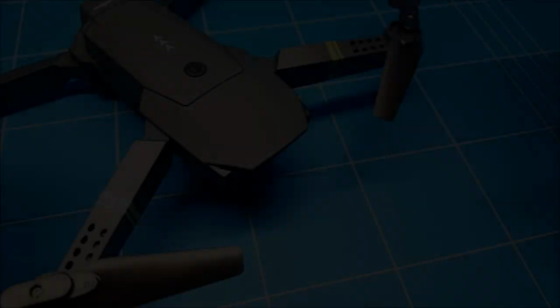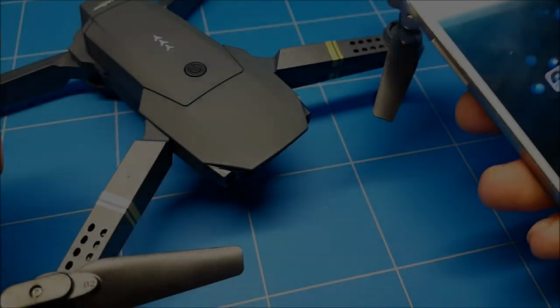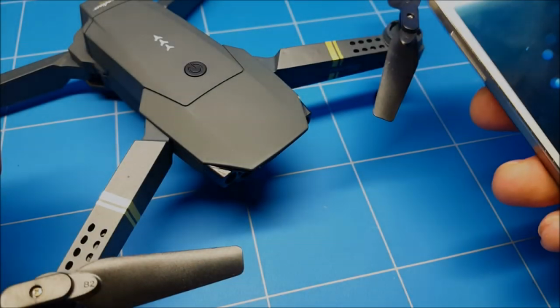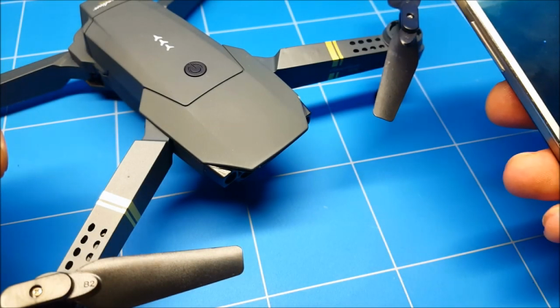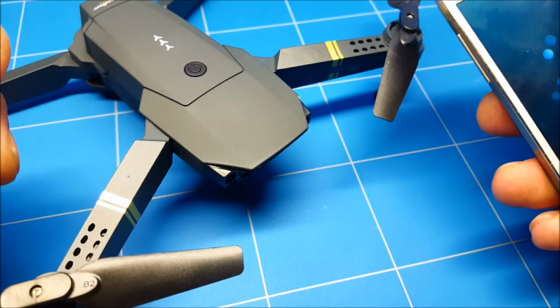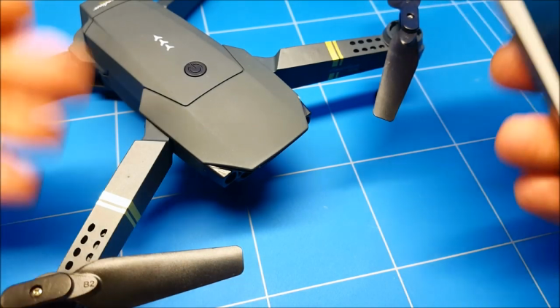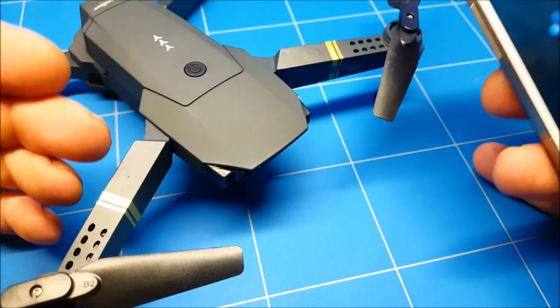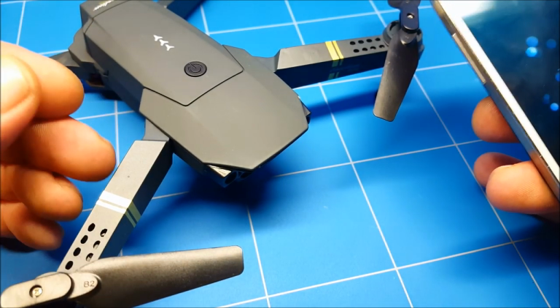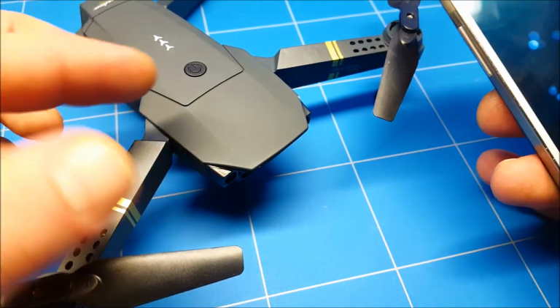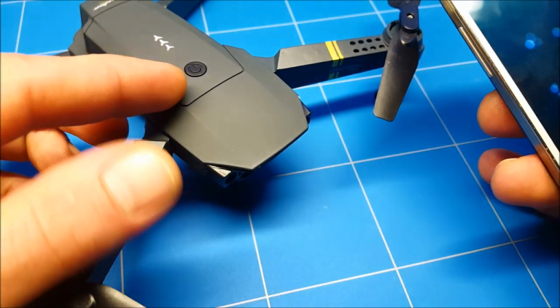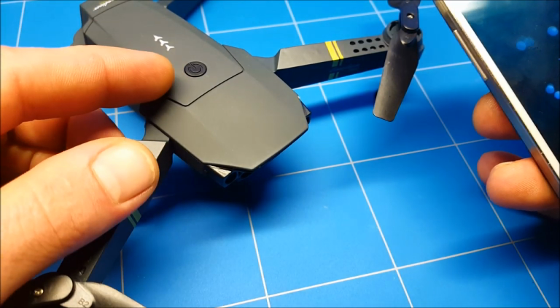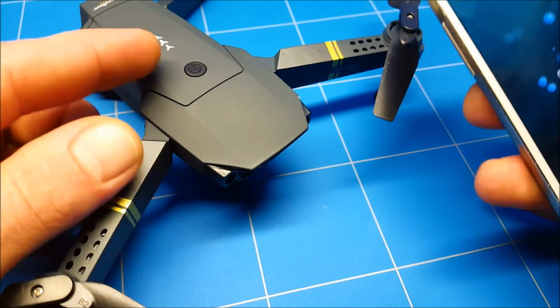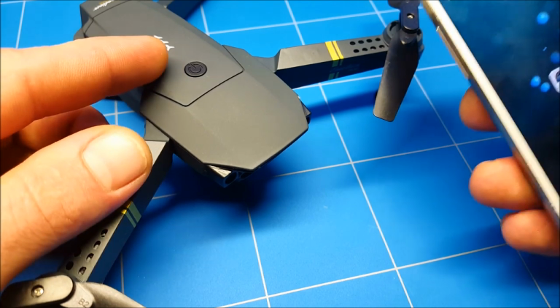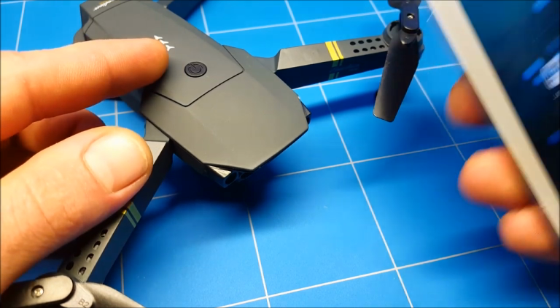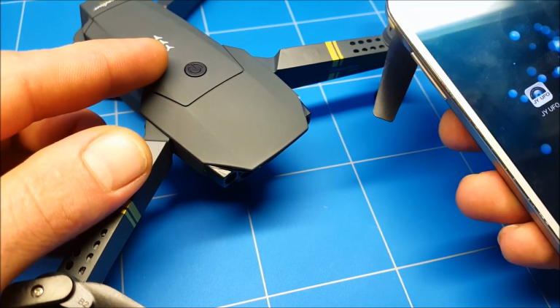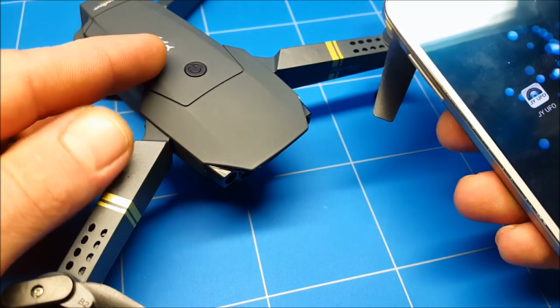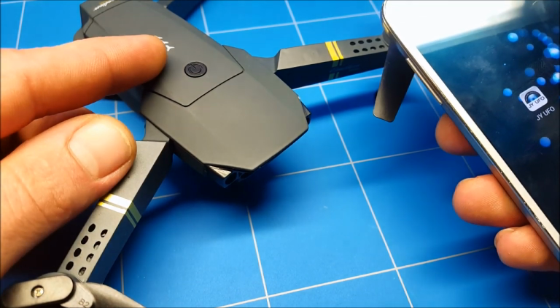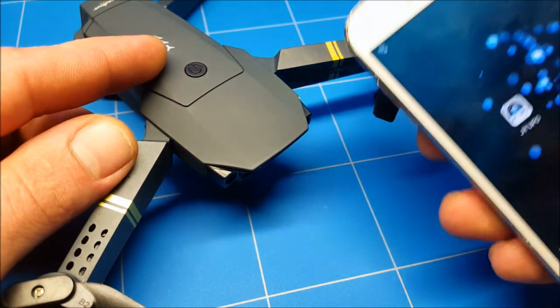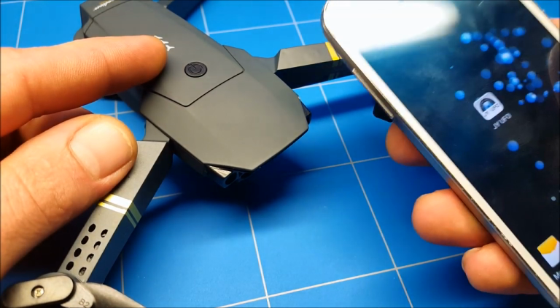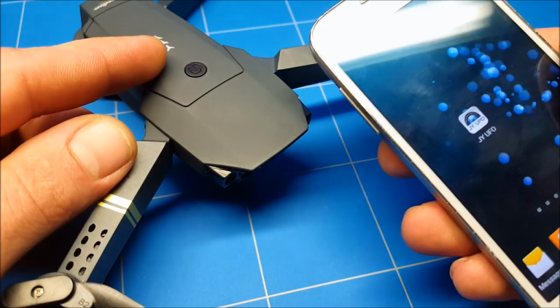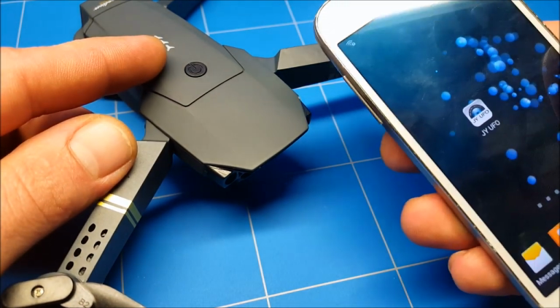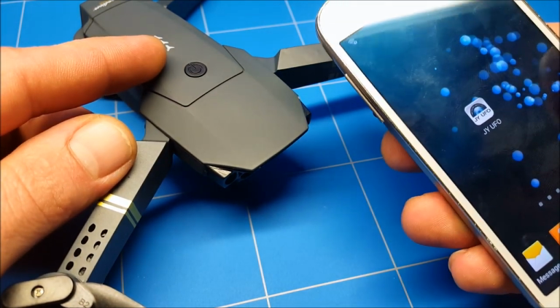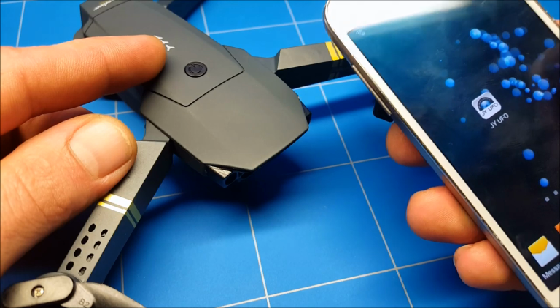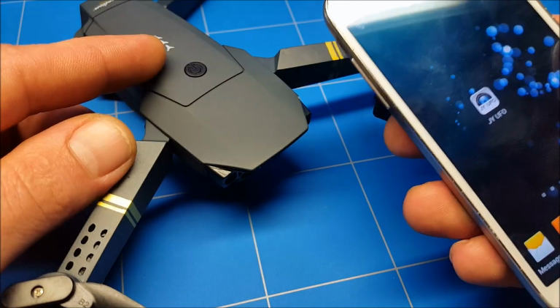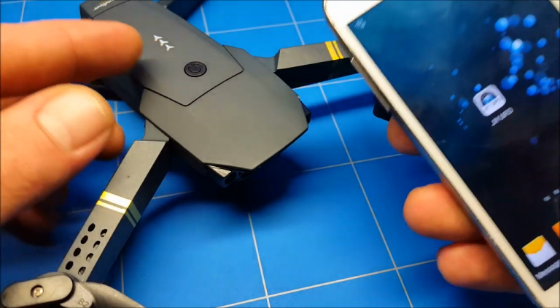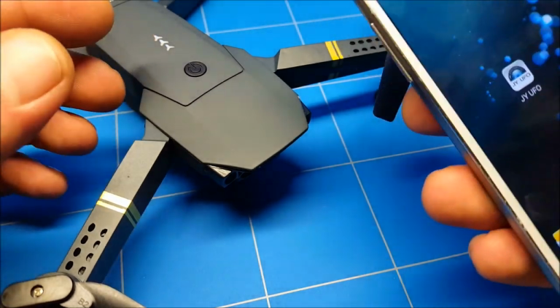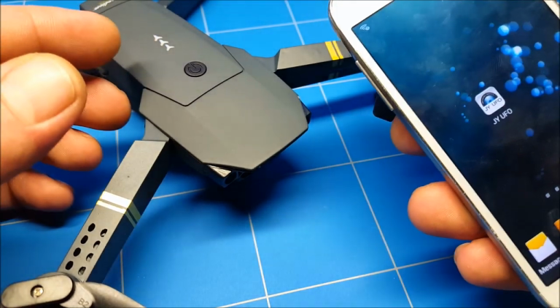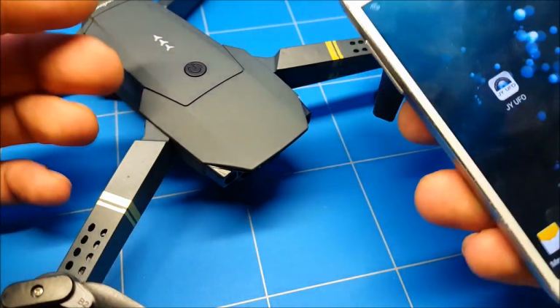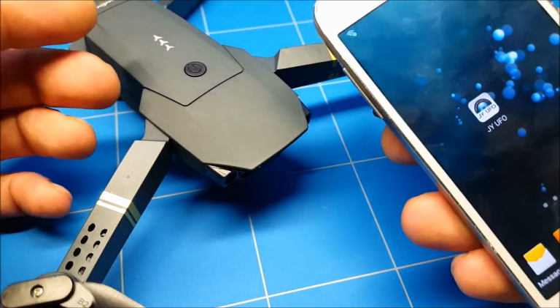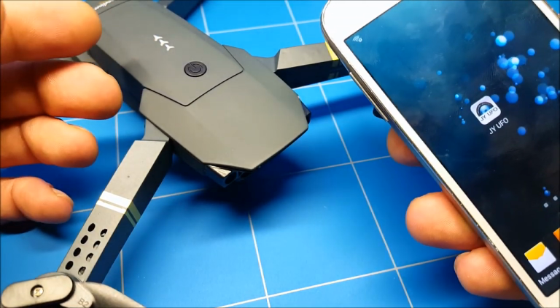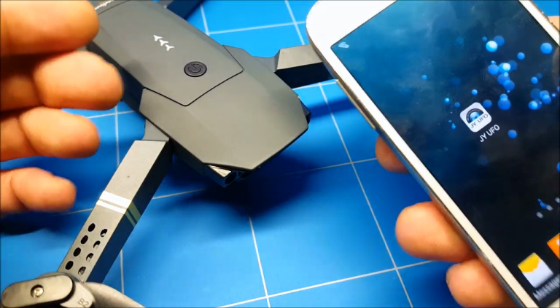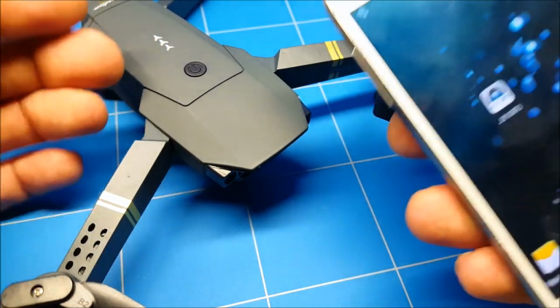Hello everybody and welcome to another episode of How to DIY RC. In today's episode we have the EZN E58, and we're going to show you how to fly an FPV drone using your phone with an app — the EVO app. We are going to test all the functions and see how useful they are.